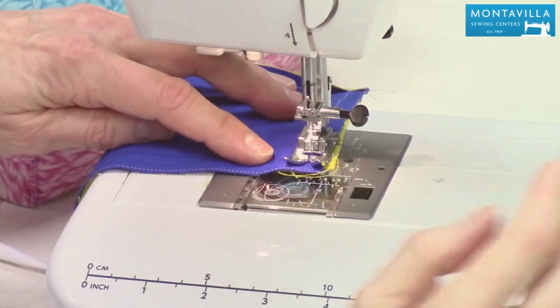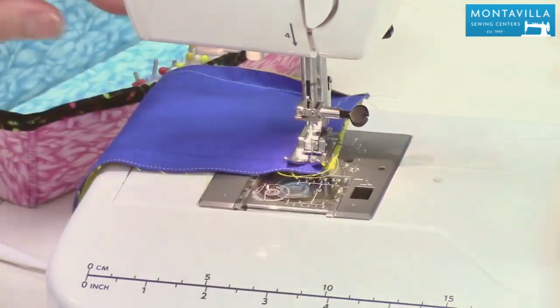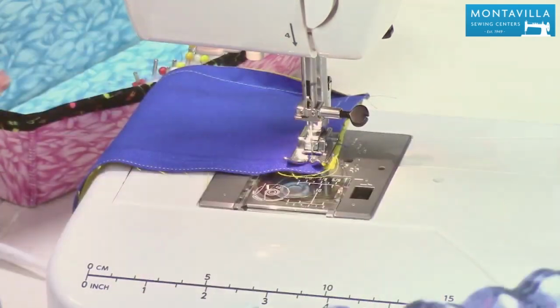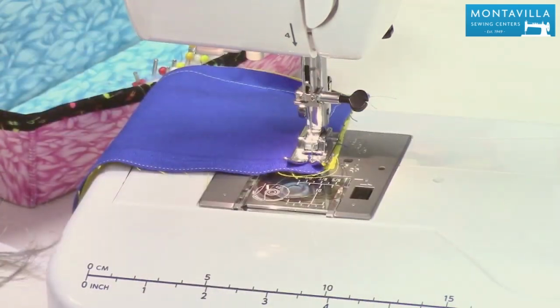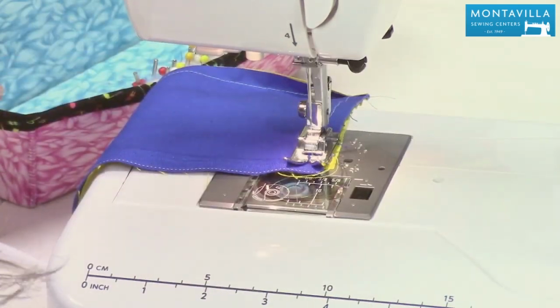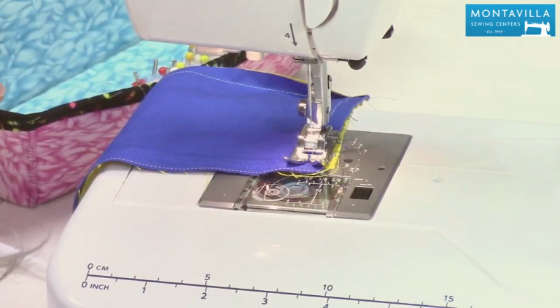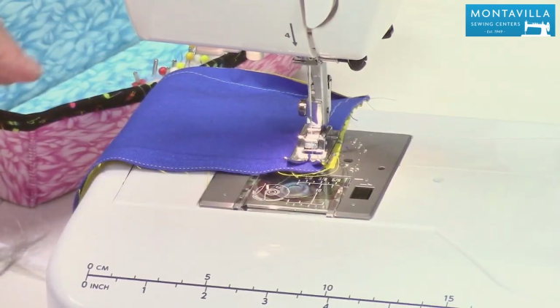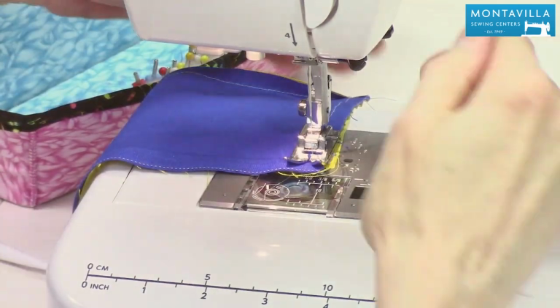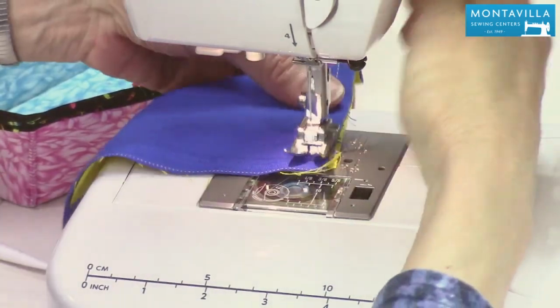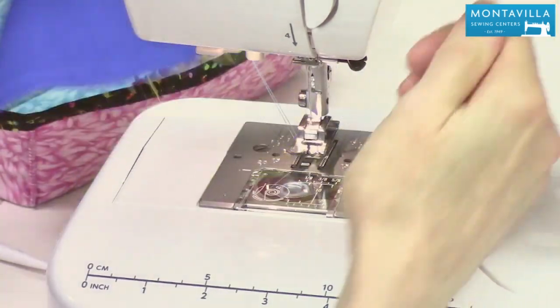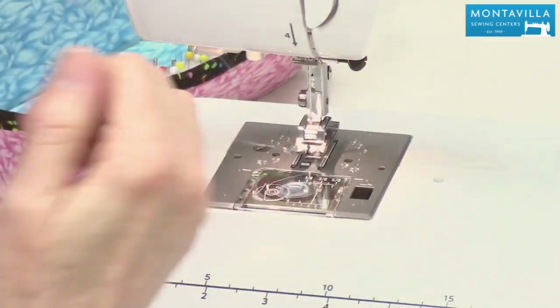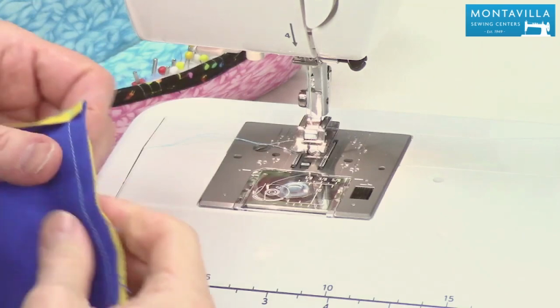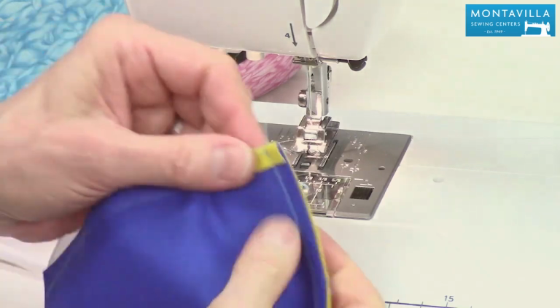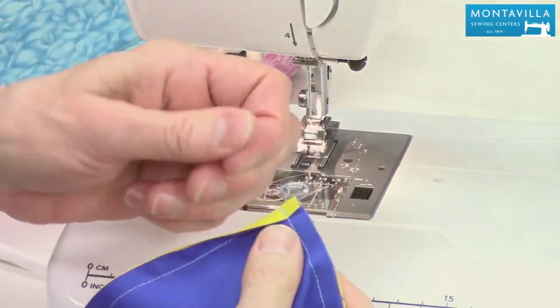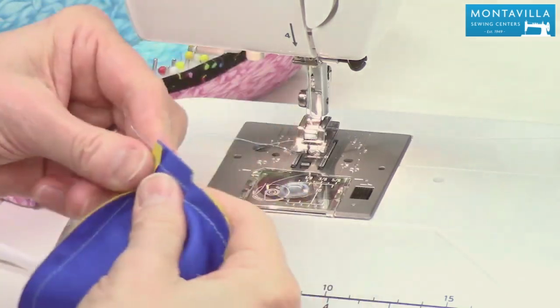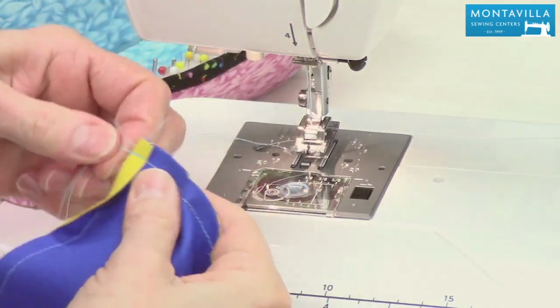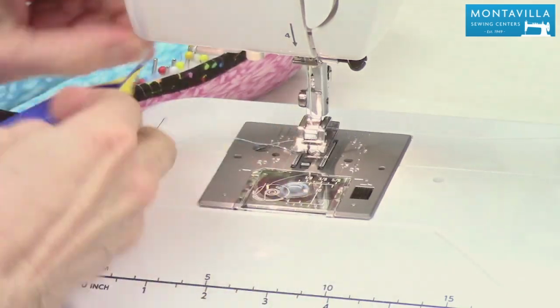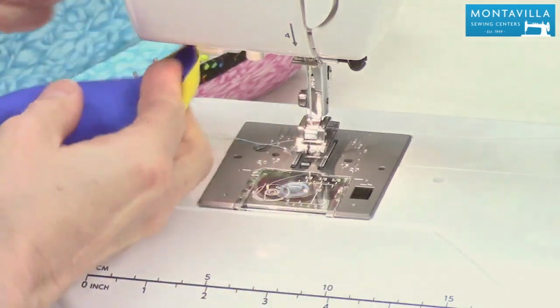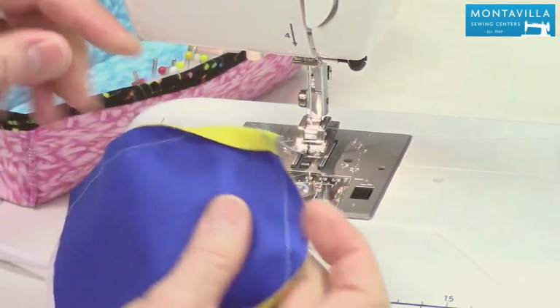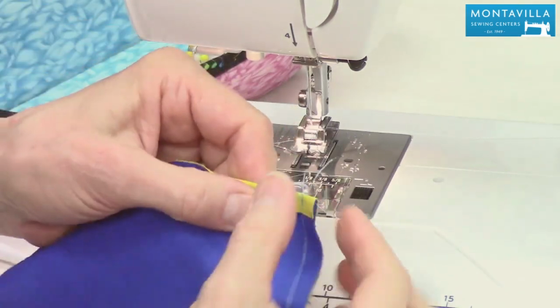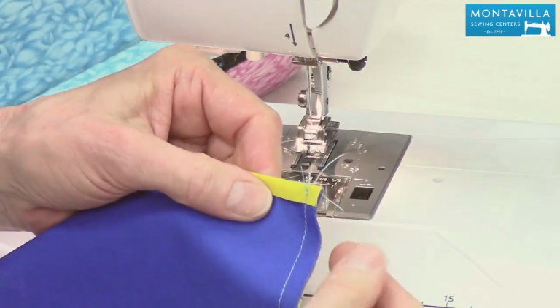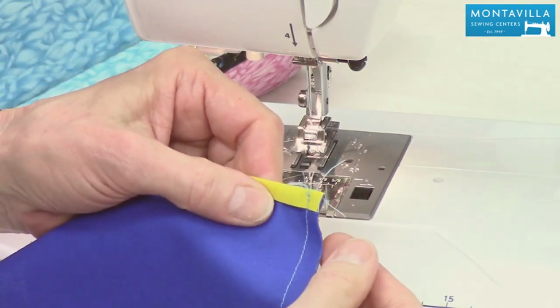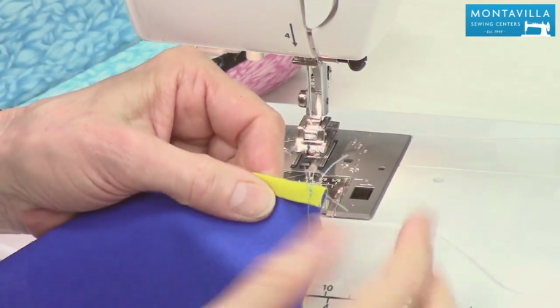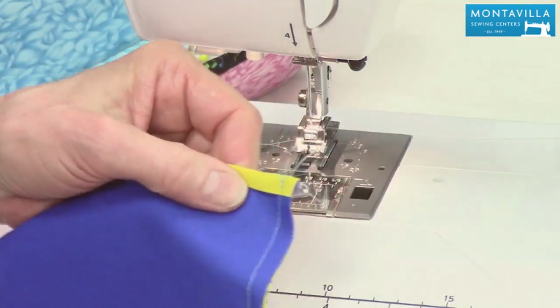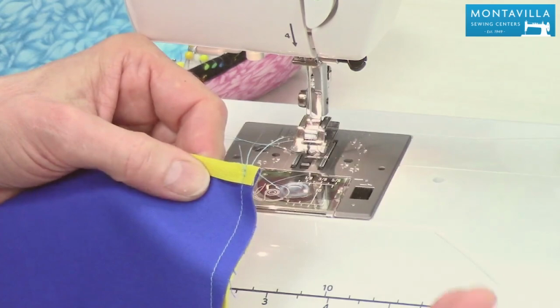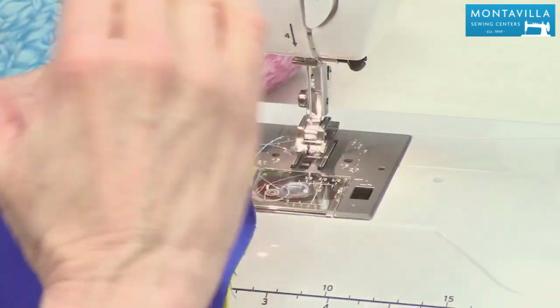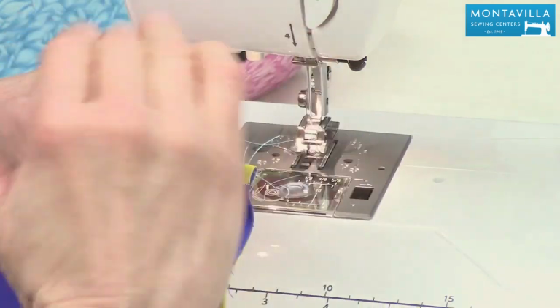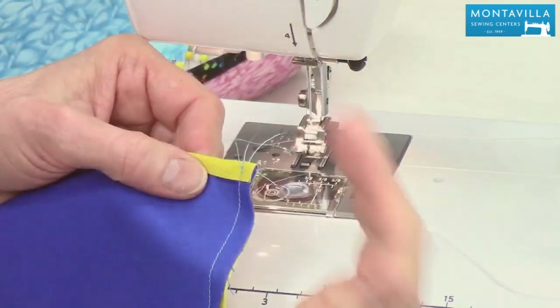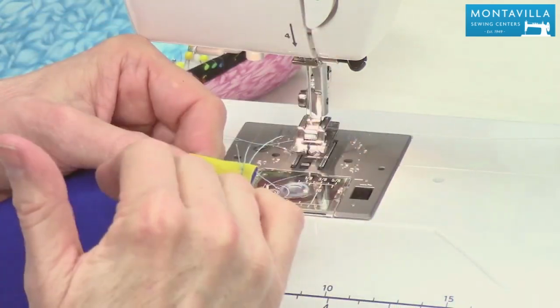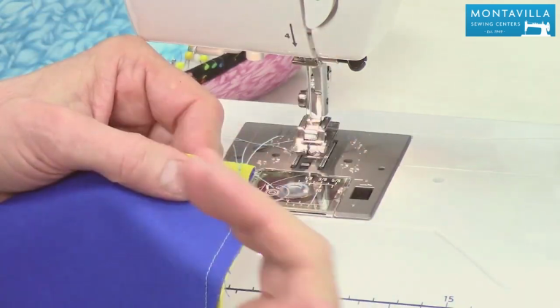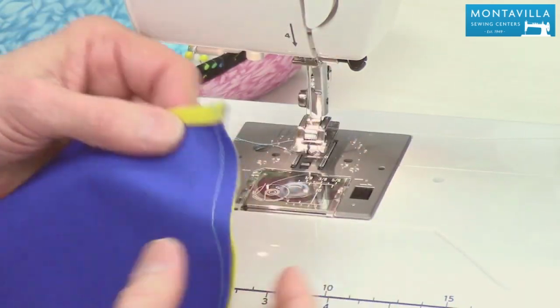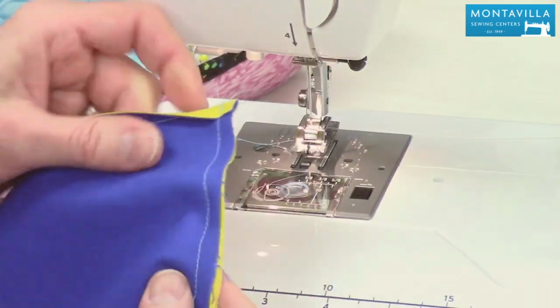And I'm just sewing to the end here, just to show you that one corner. We do not need to trim any of that off because it's what's called a wrapped corner or a folded corner.